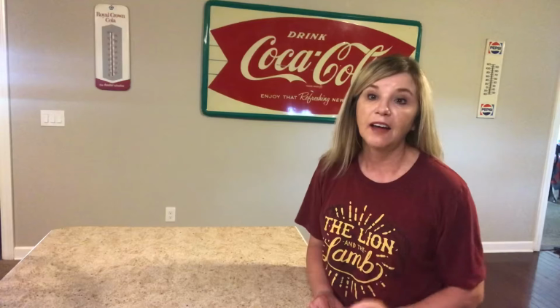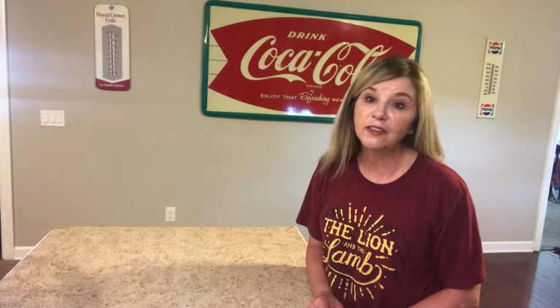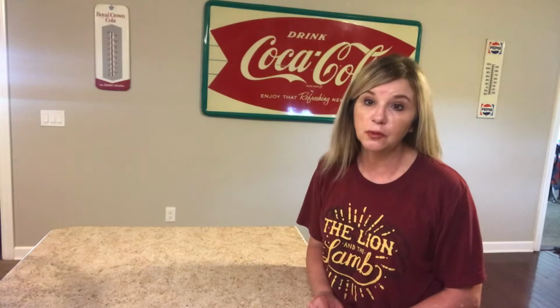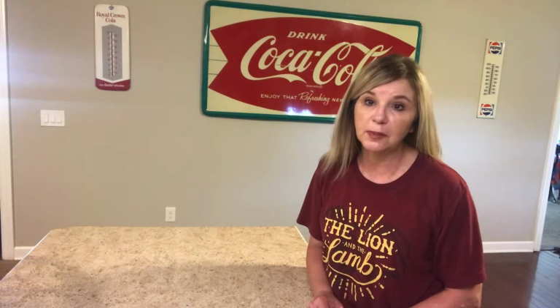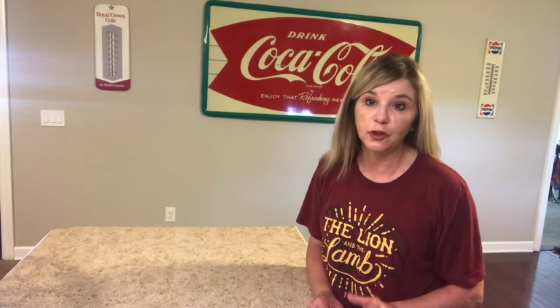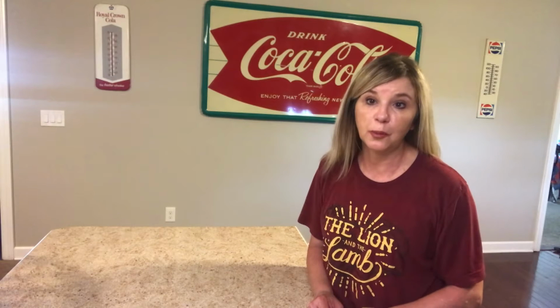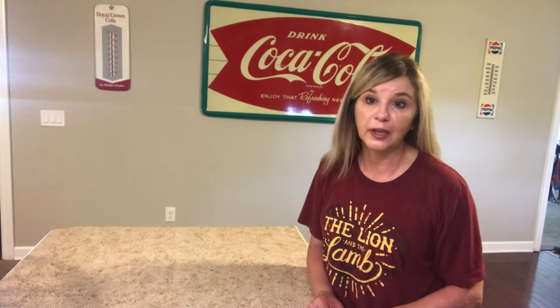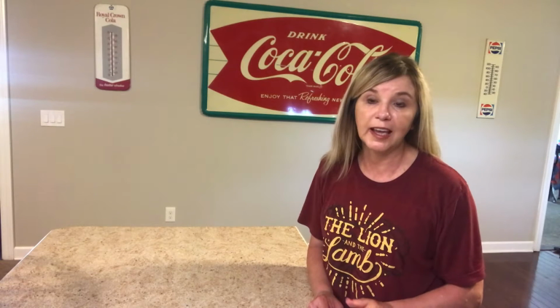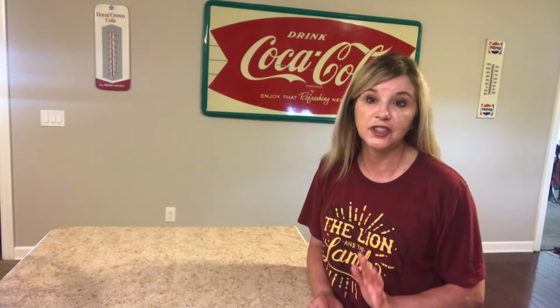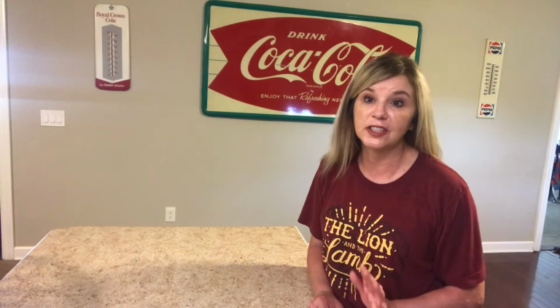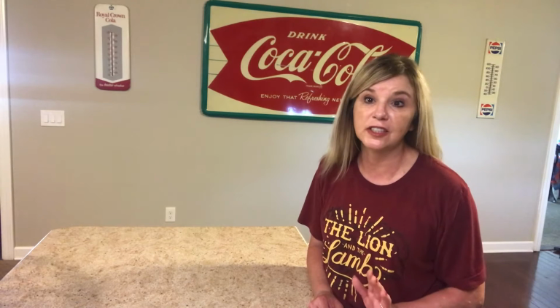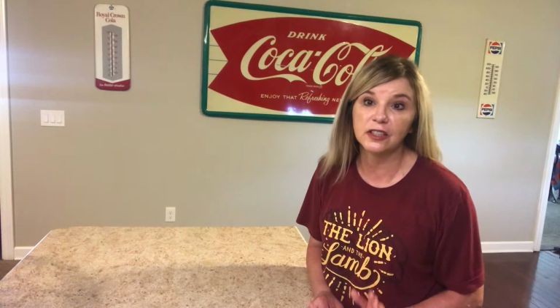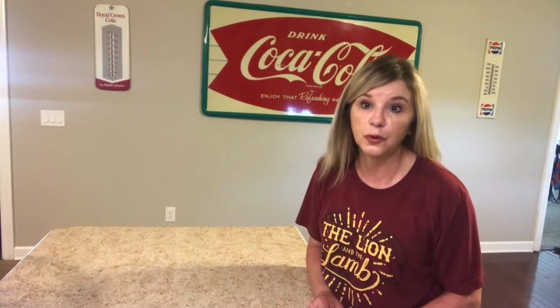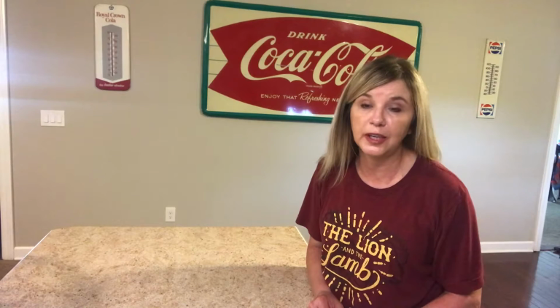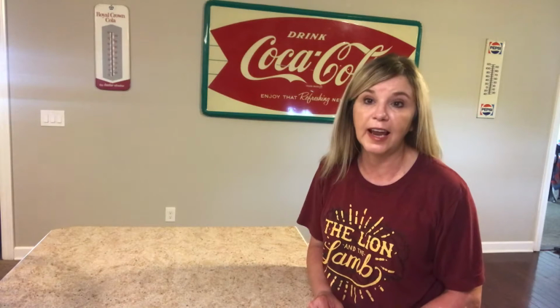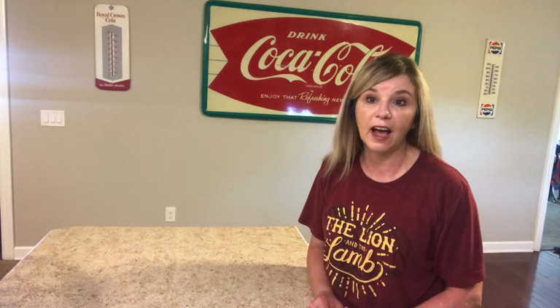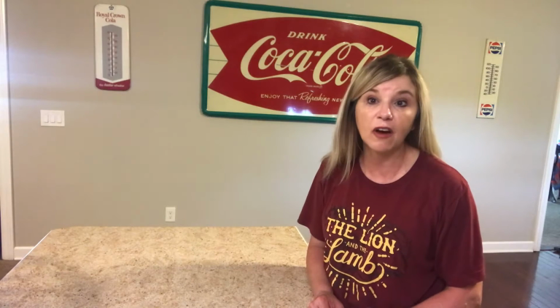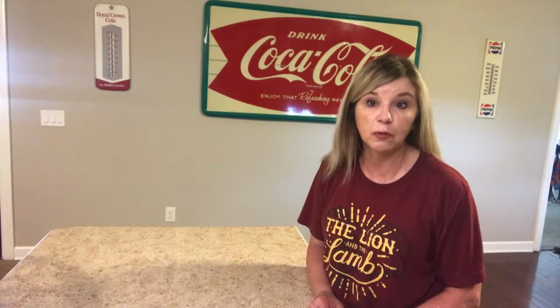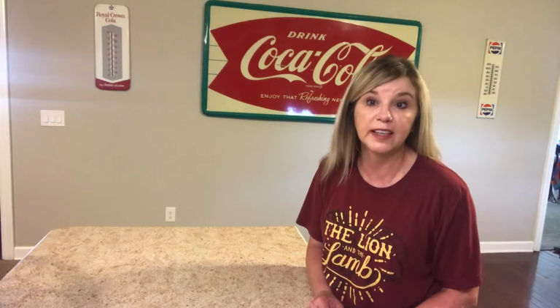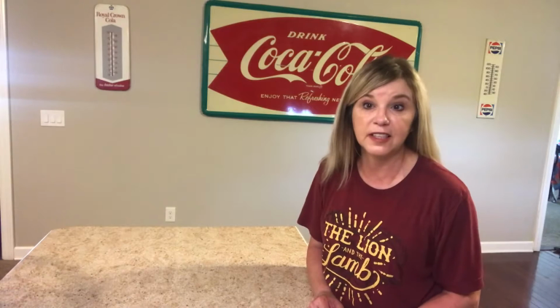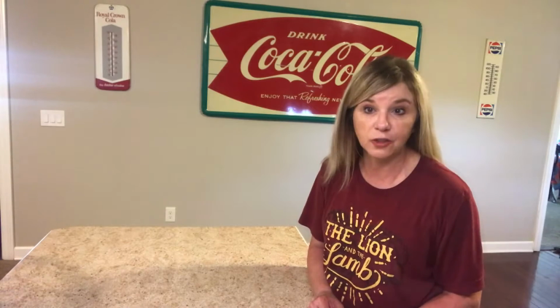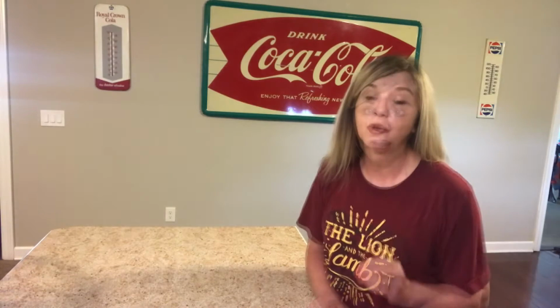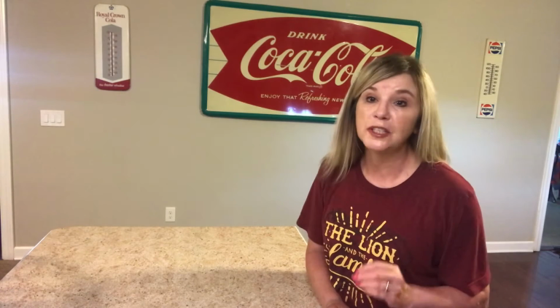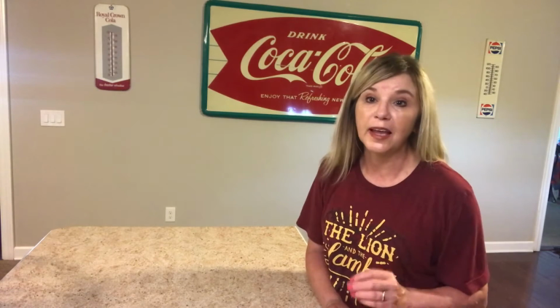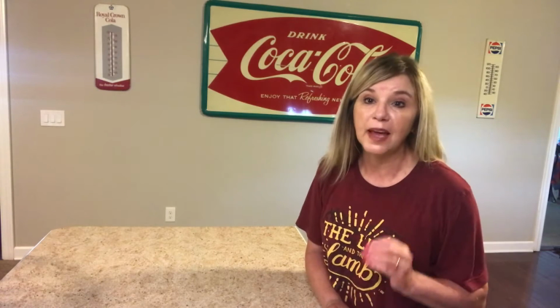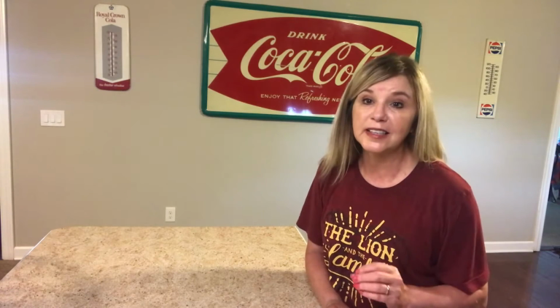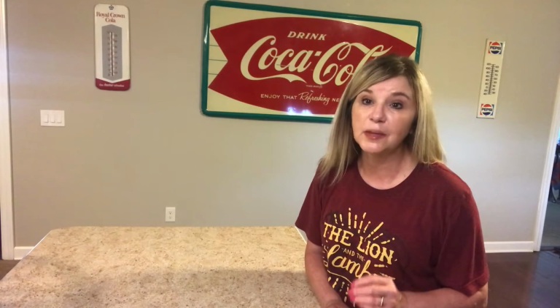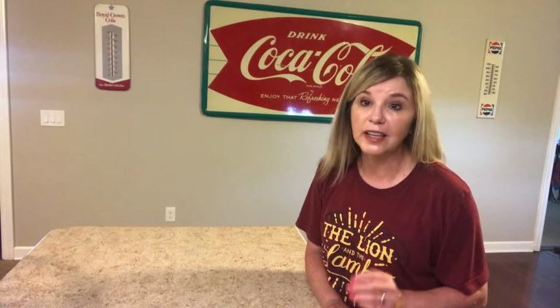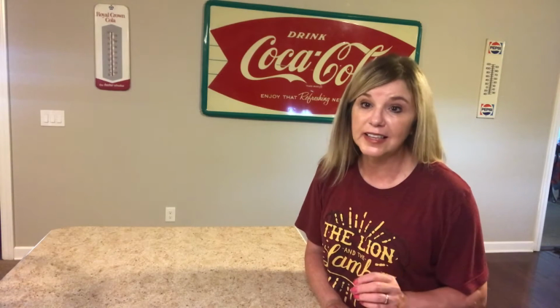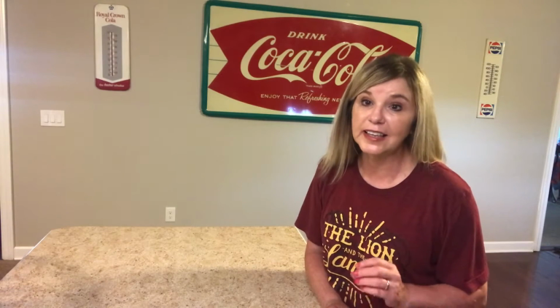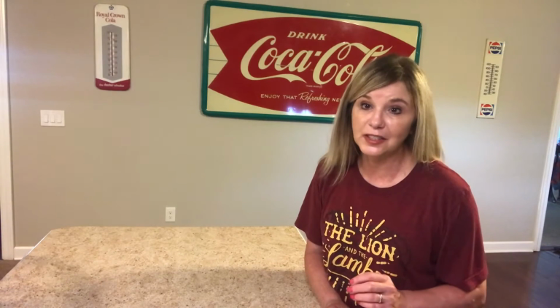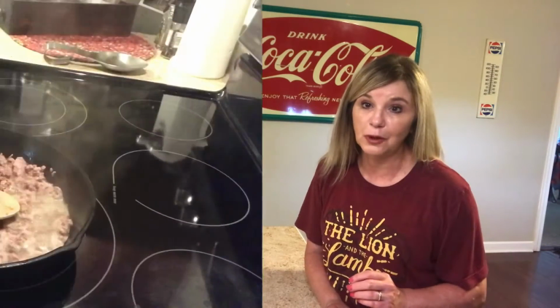I found this recipe in a cookbook and it just looks so good and I thought that we'd give this a try. We're going to make a Mexican tamale skillet casserole.